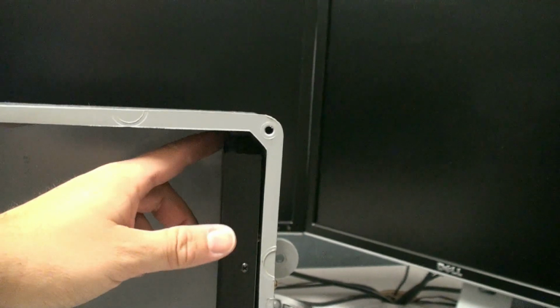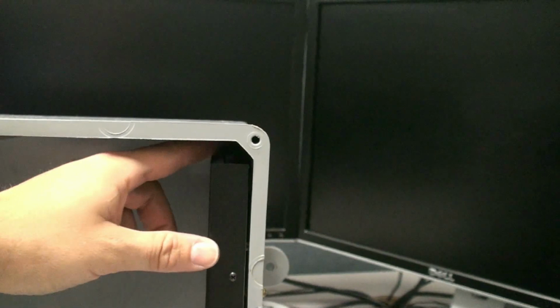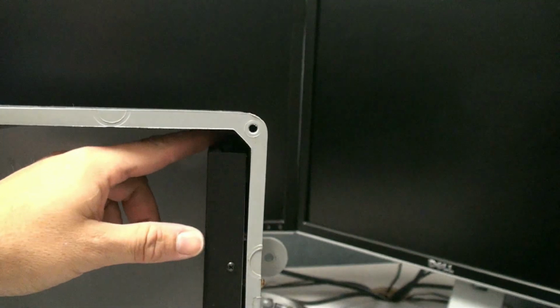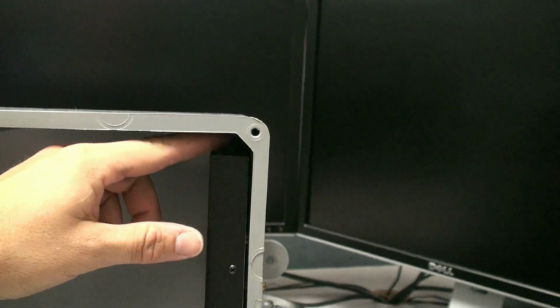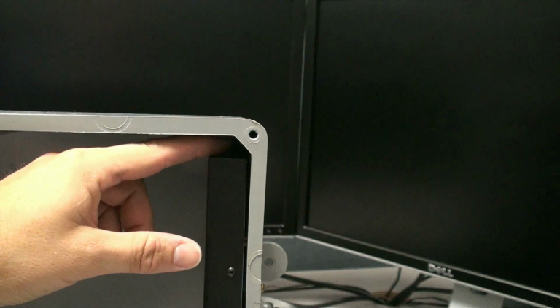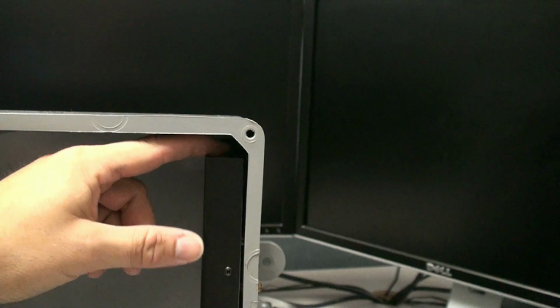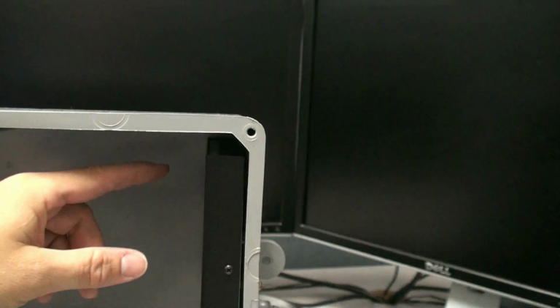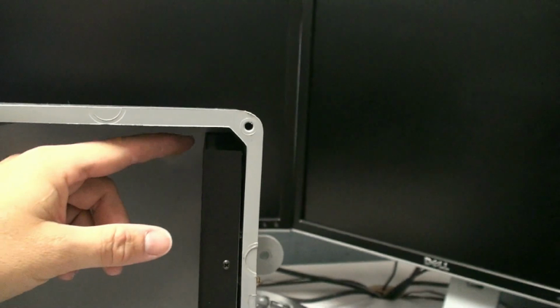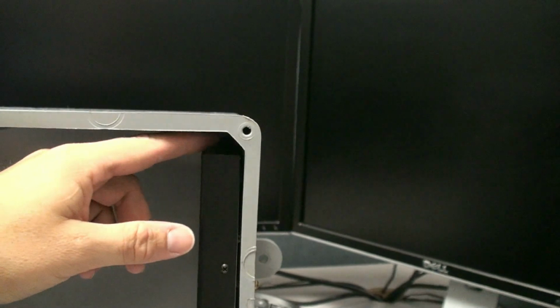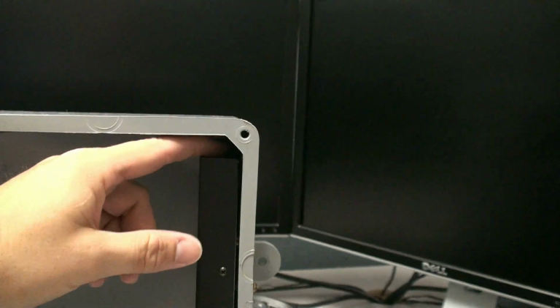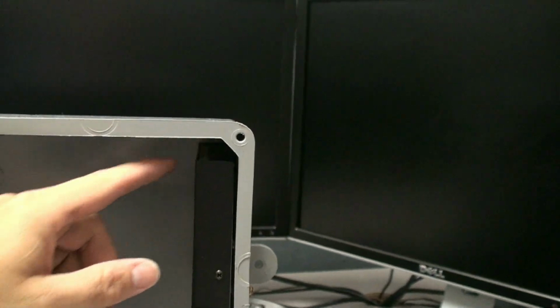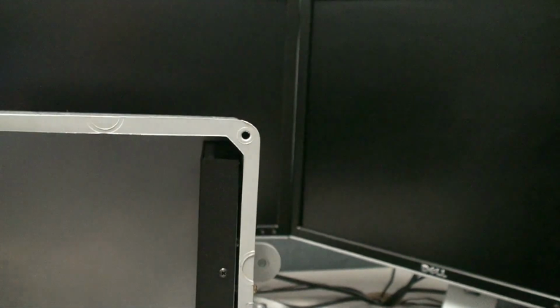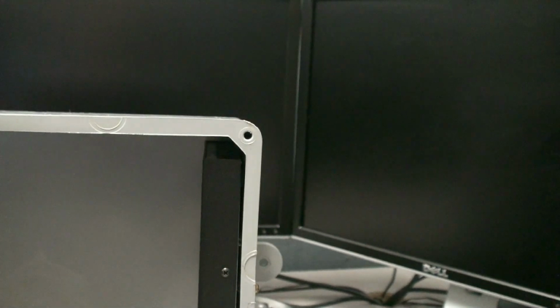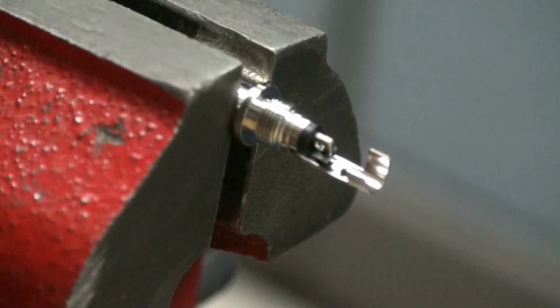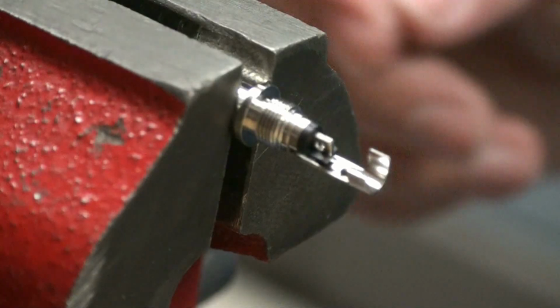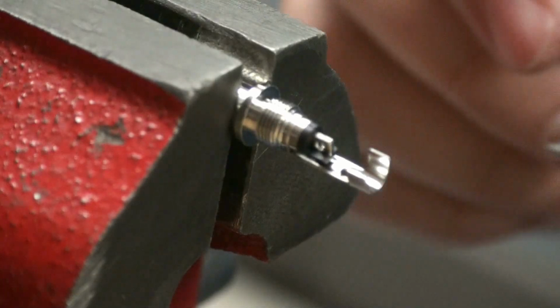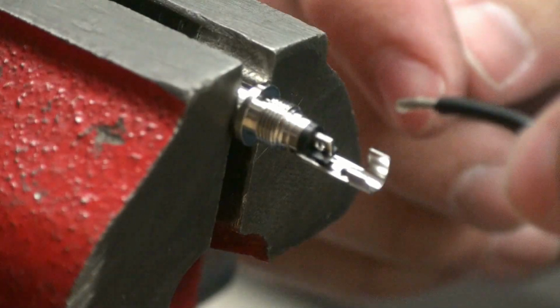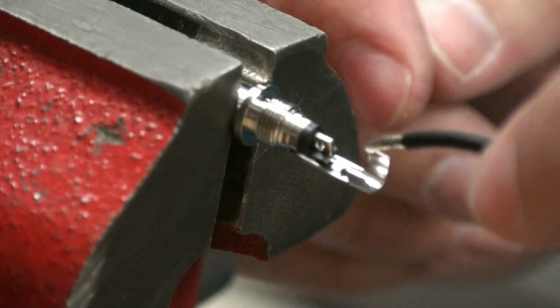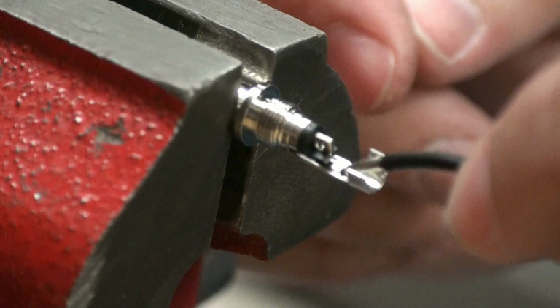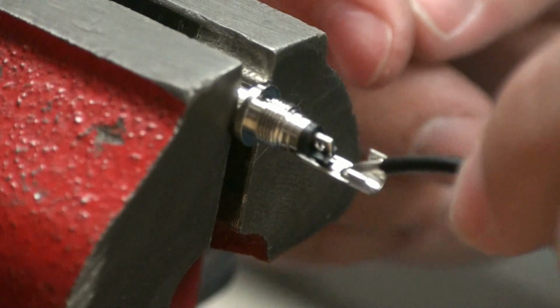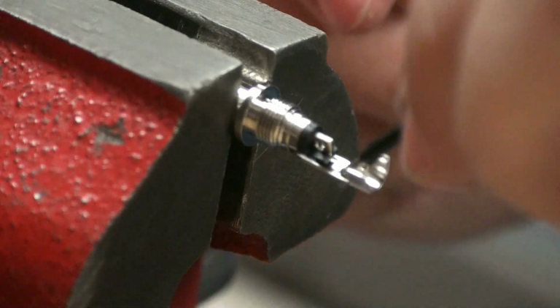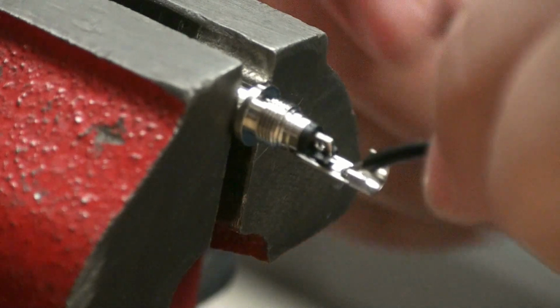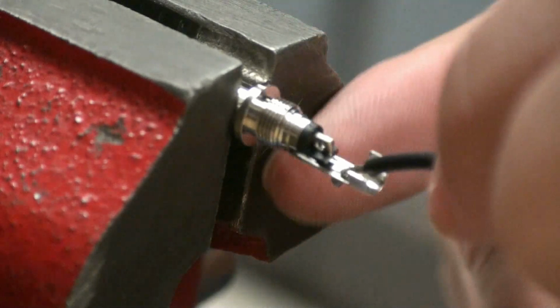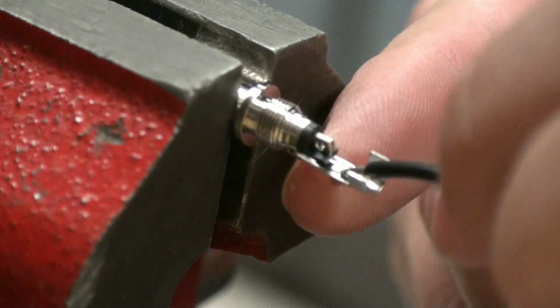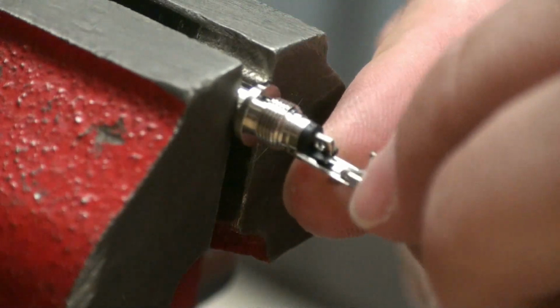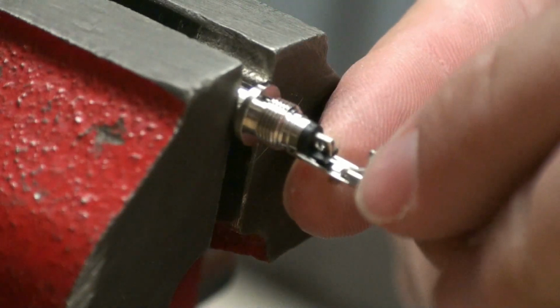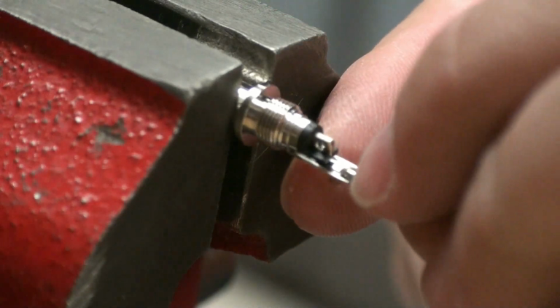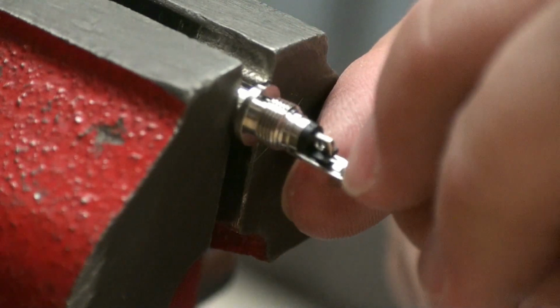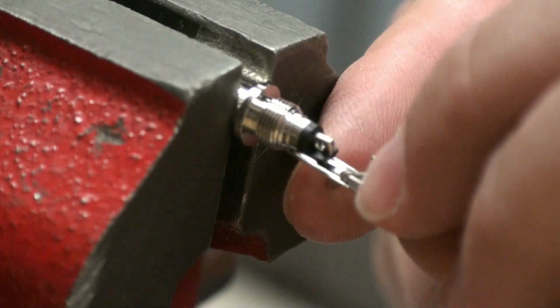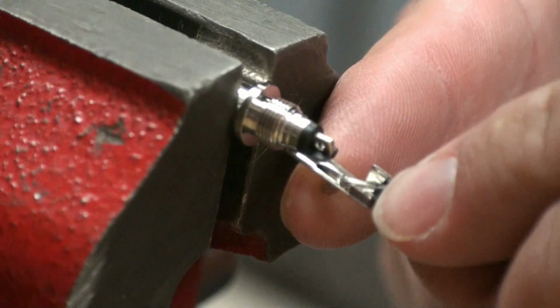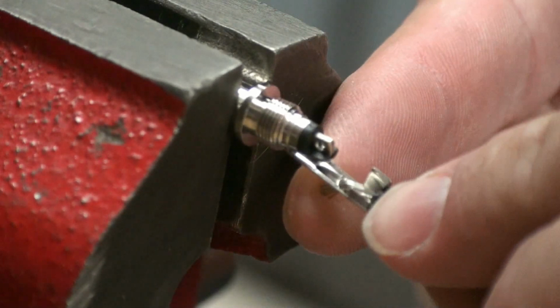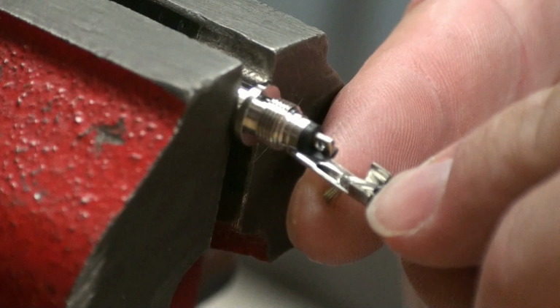Check to be sure that you've left enough room to press the power button on the TNC. Now let's solder the power wires onto the supplied connector. Instructions on how to do this are included with the TNC.